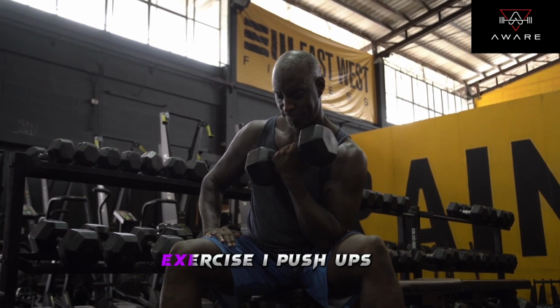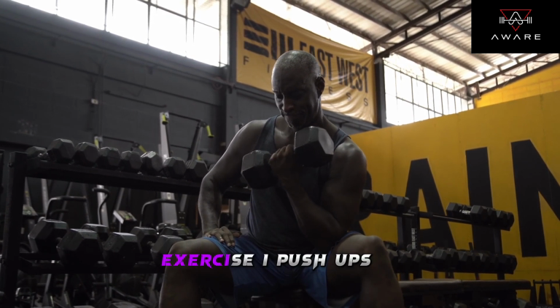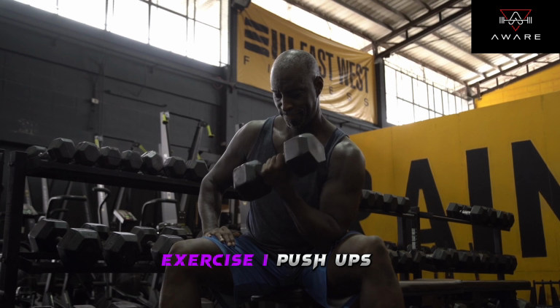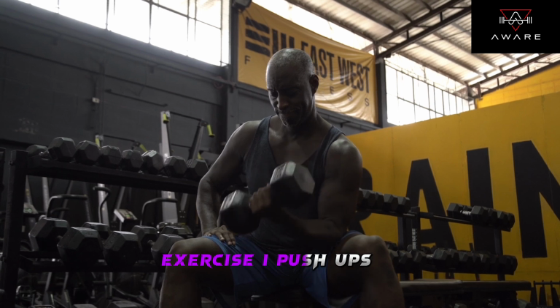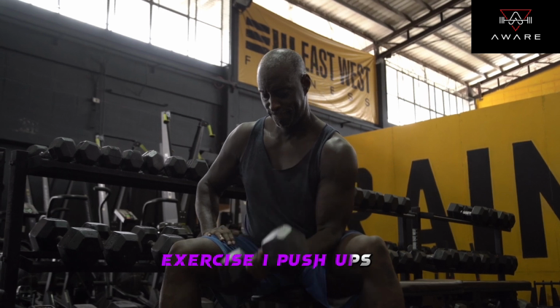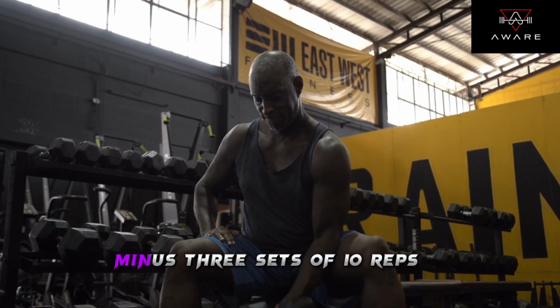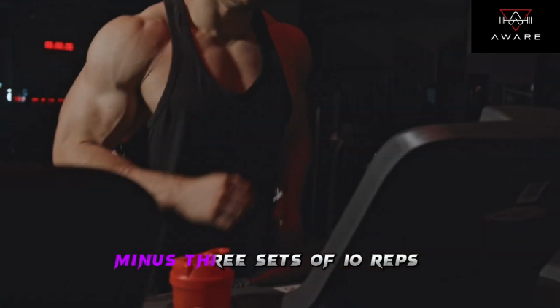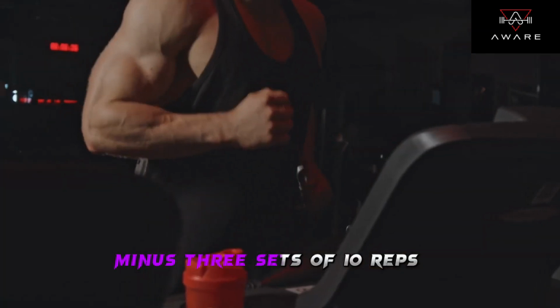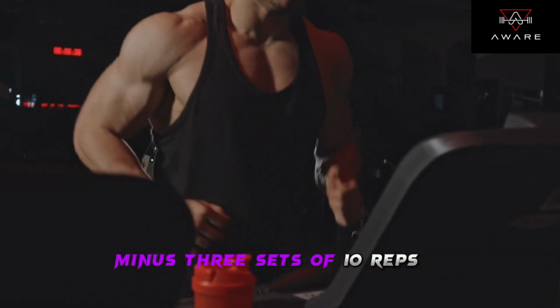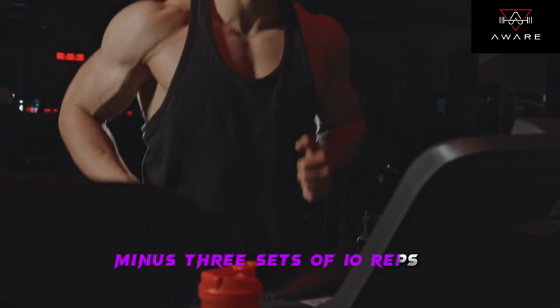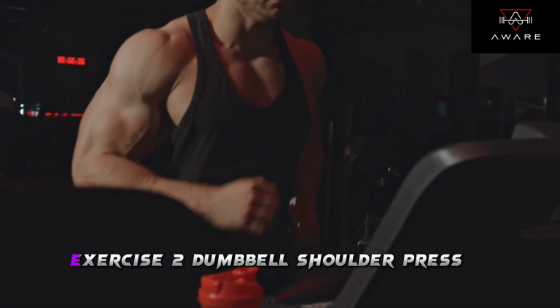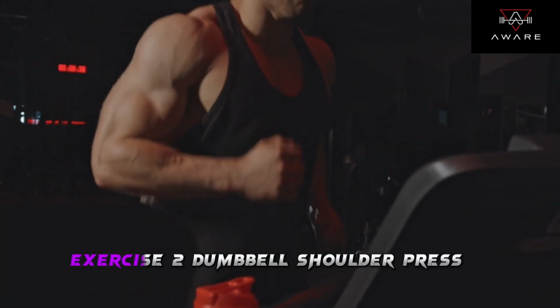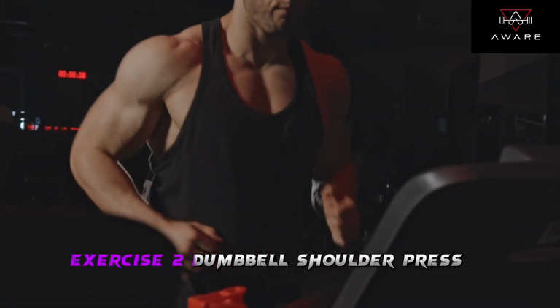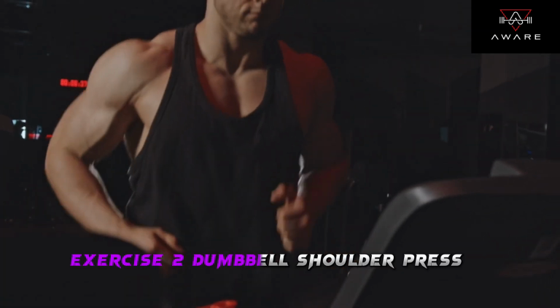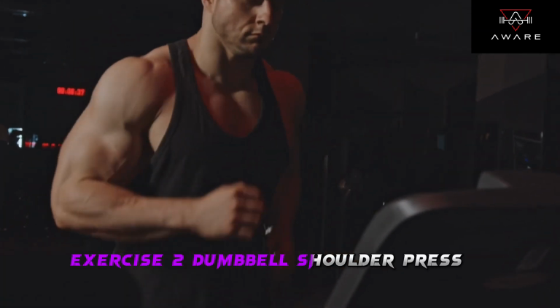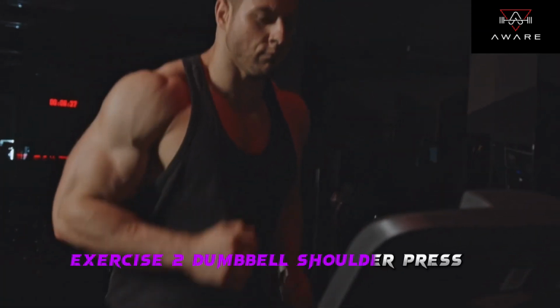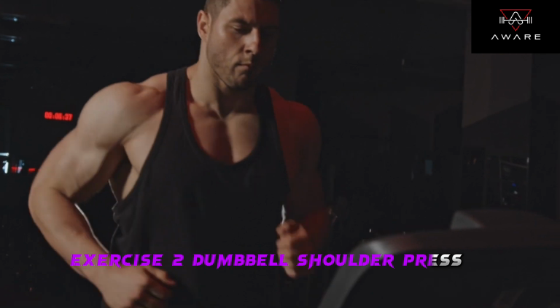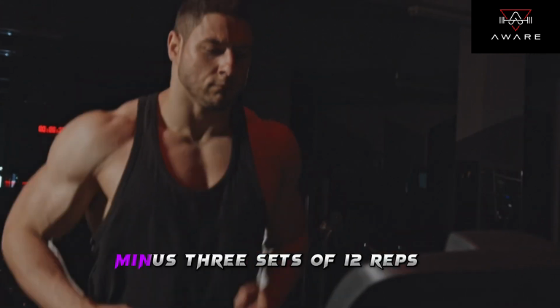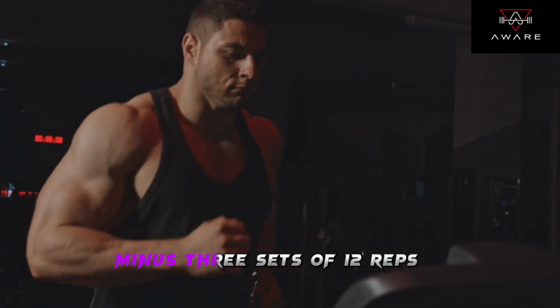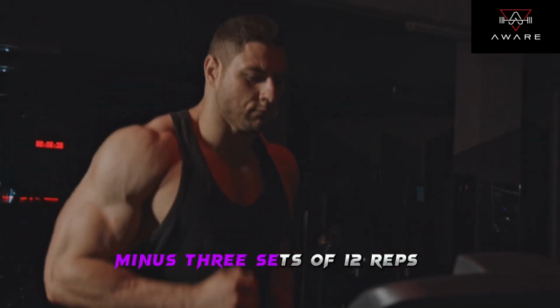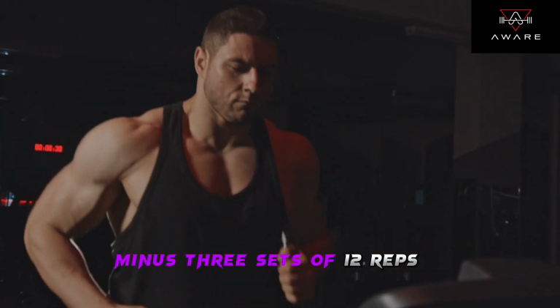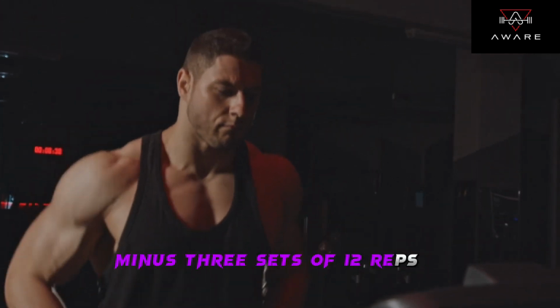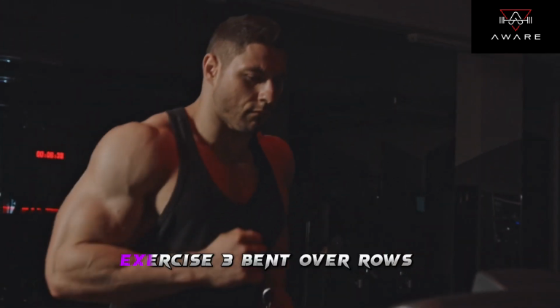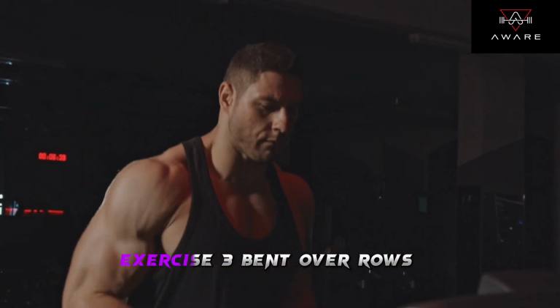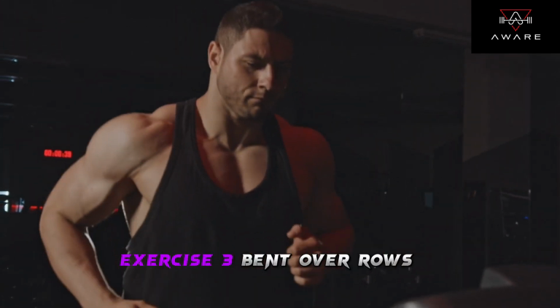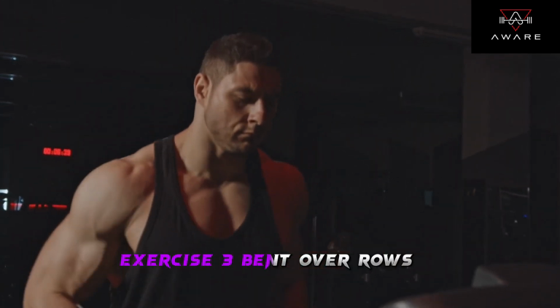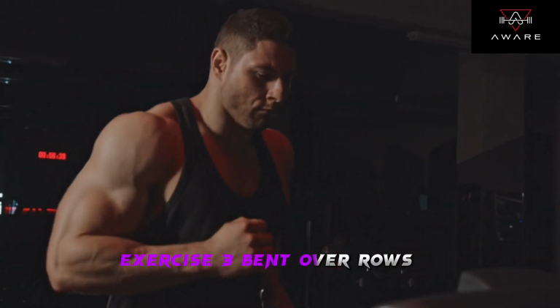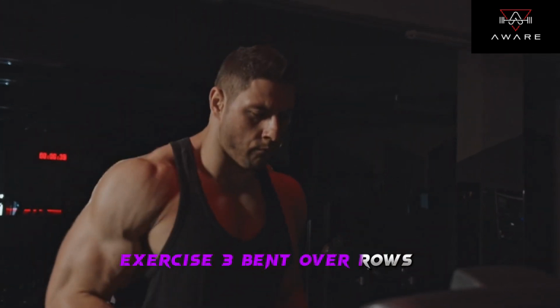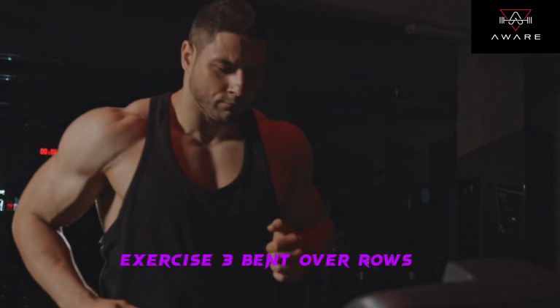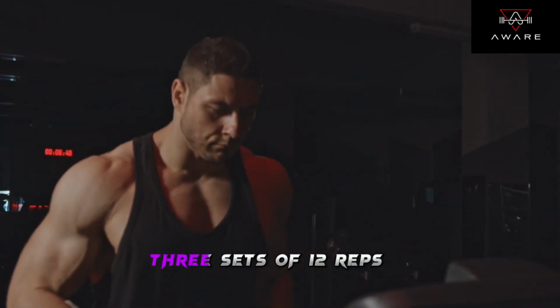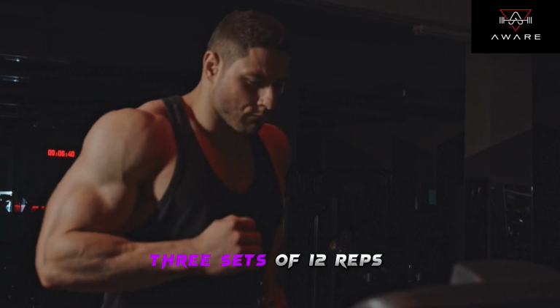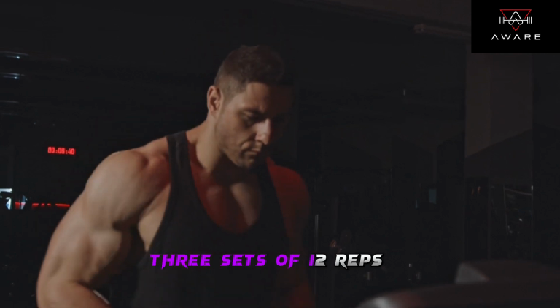Exercise 1: Push-ups — 3 sets of 10 reps. Exercise 2: Dumbbell shoulder press — 3 sets of 12 reps. Exercise 3: Bent over rows — 3 sets of 12 reps.